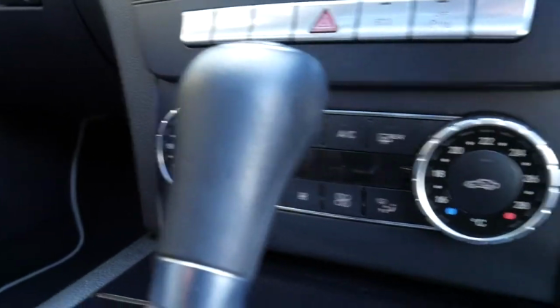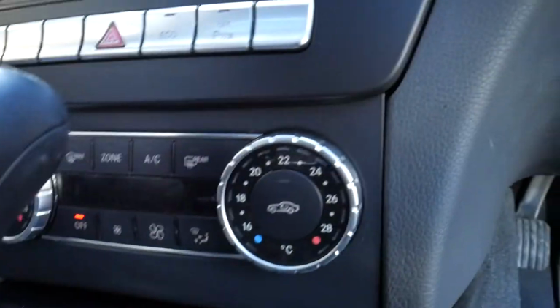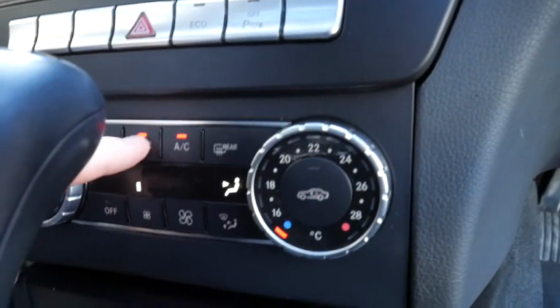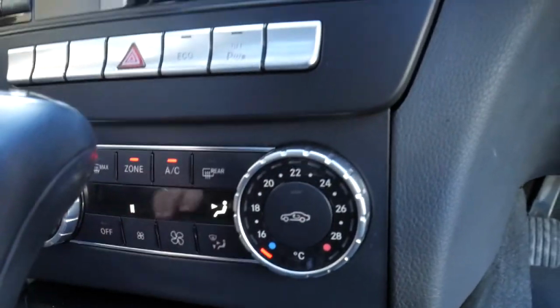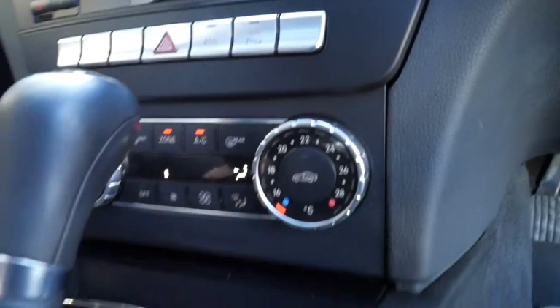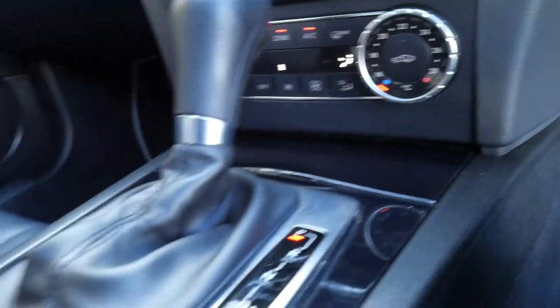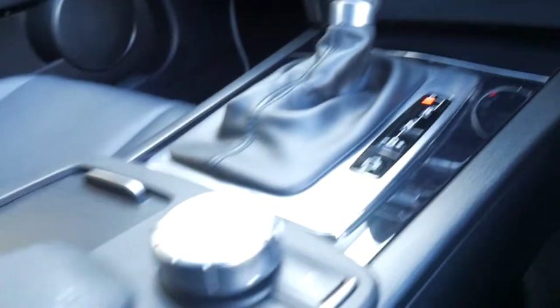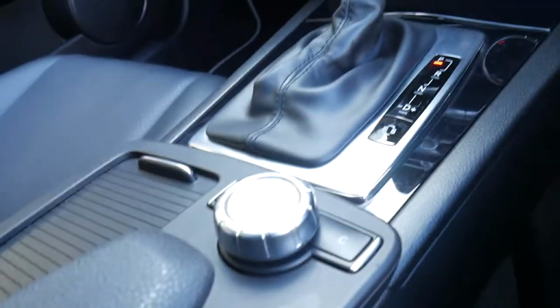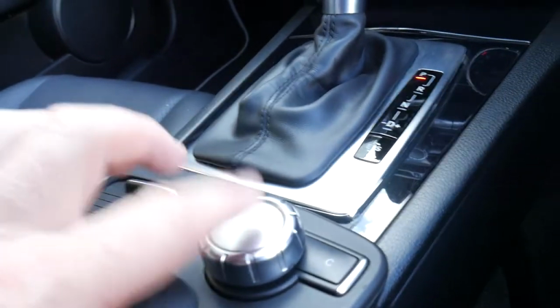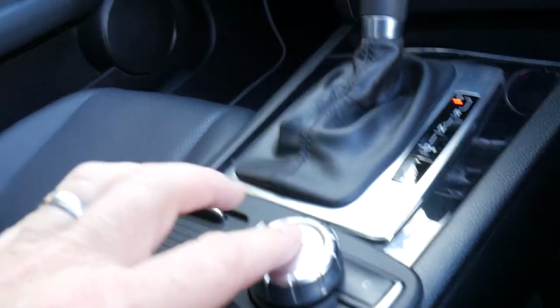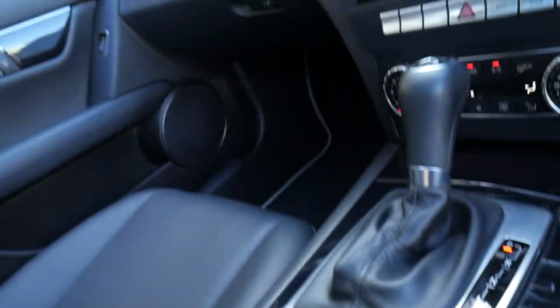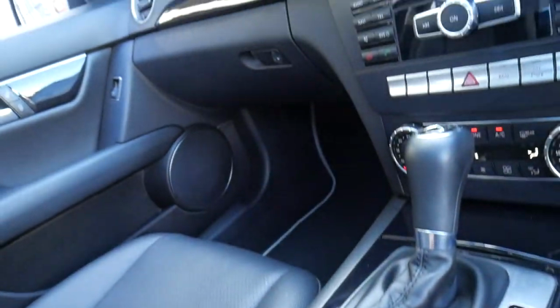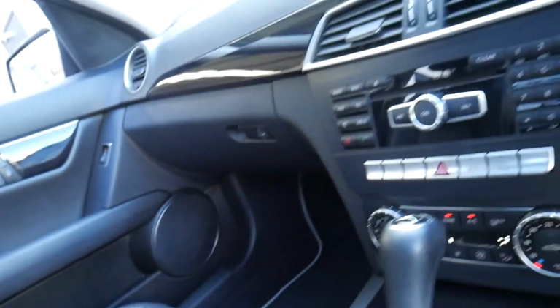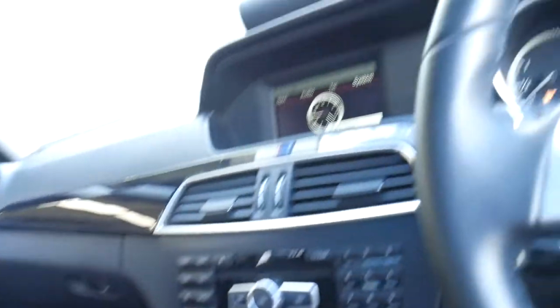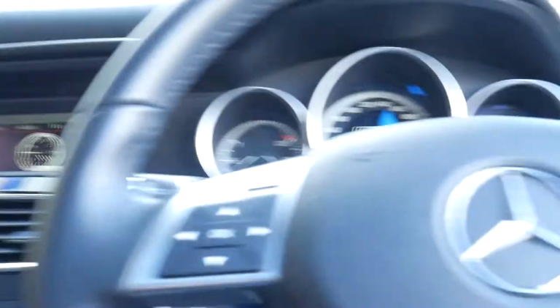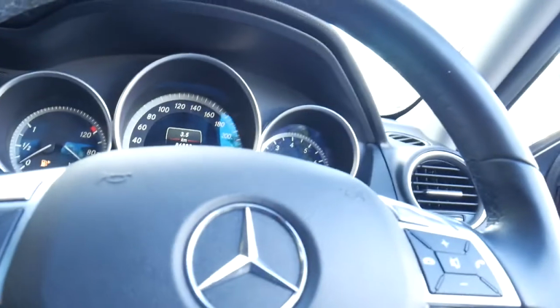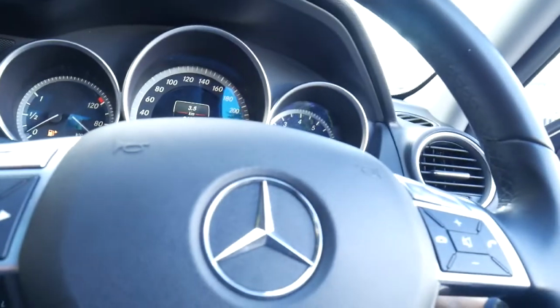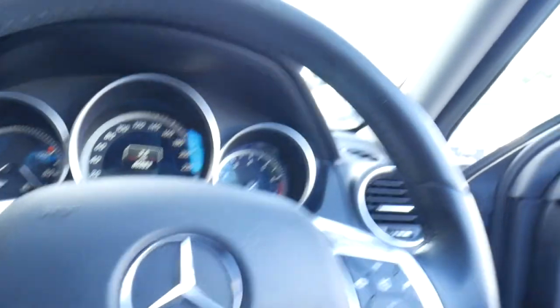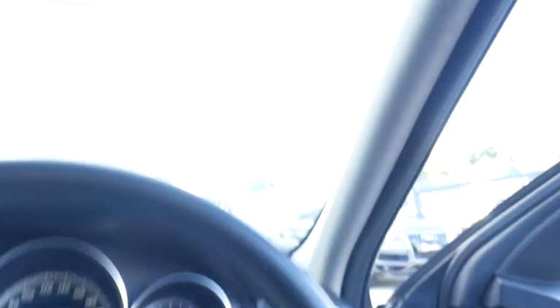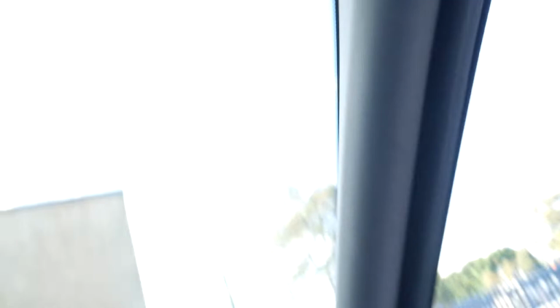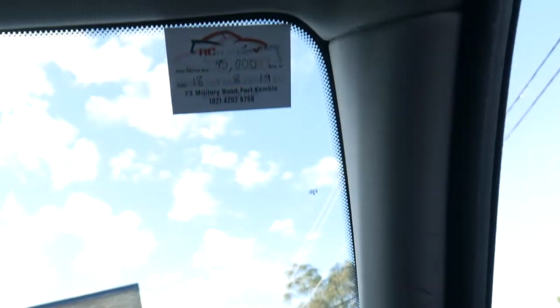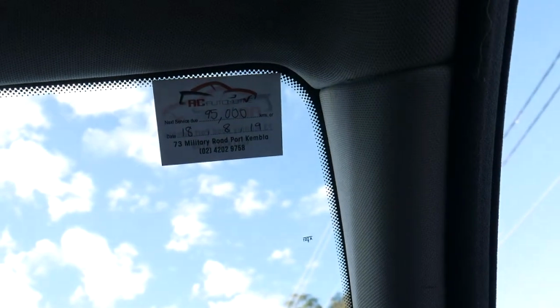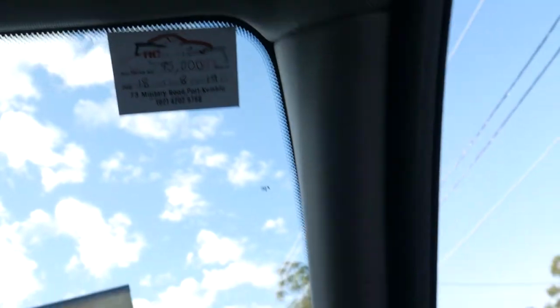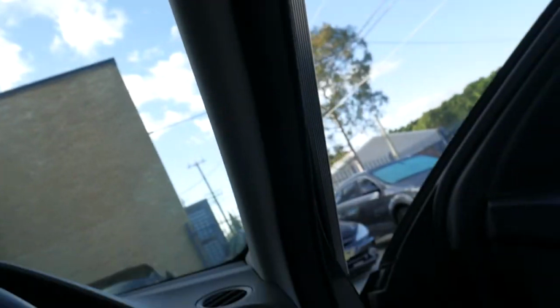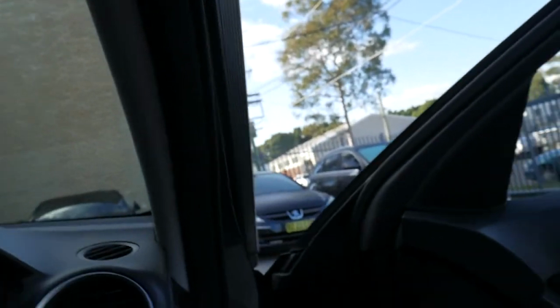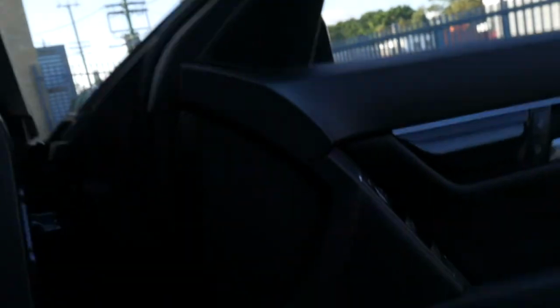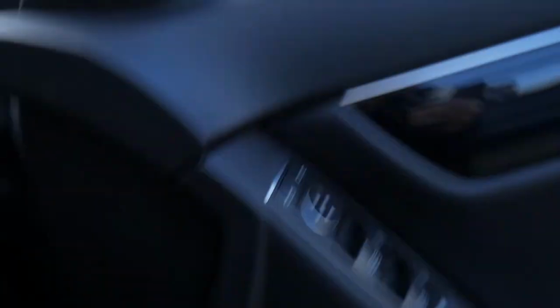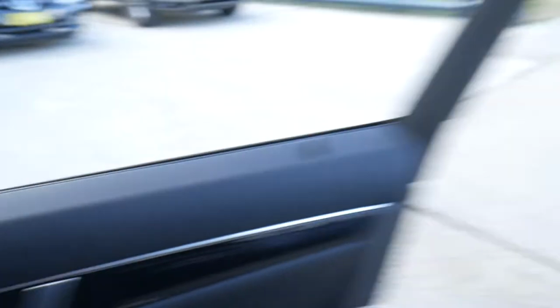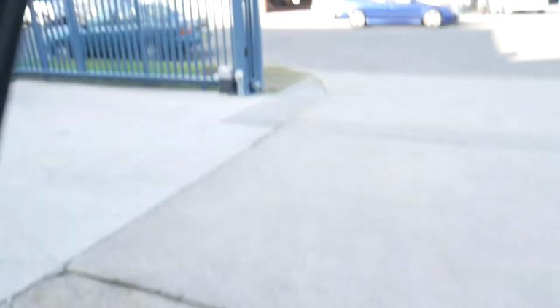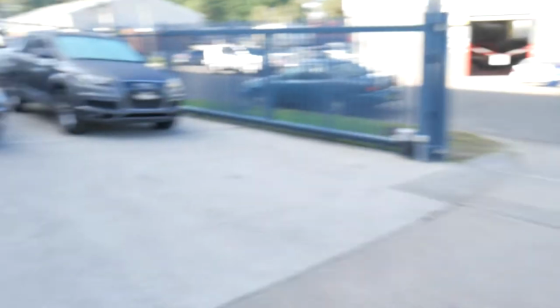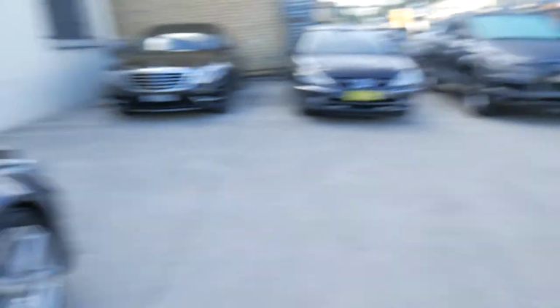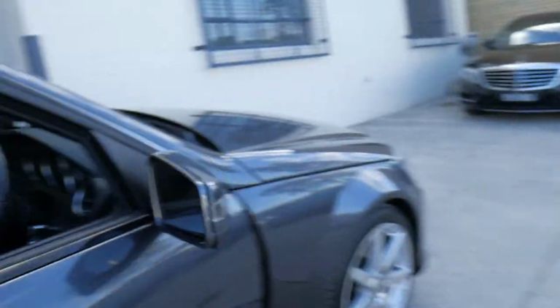Dual zone climate control air conditioning and there's your iDrive feature. It's a lovely car — for just $25,000 or $26,000, and not needing a service until 95,000km, we think it's excellent value.